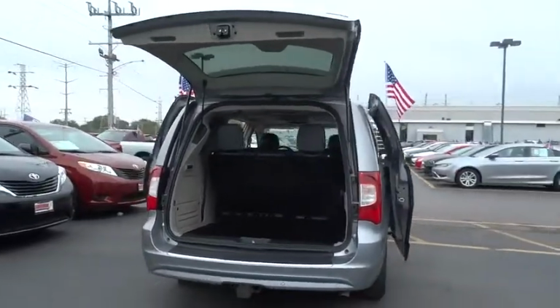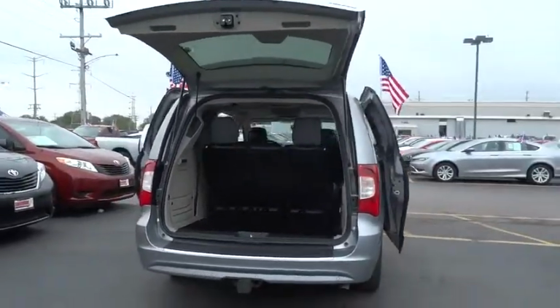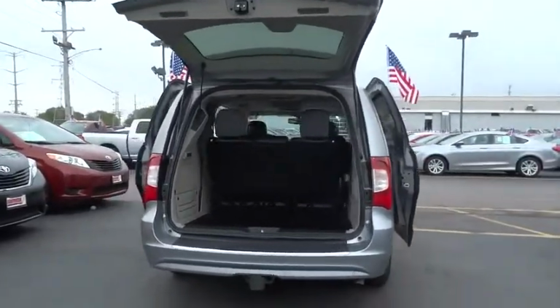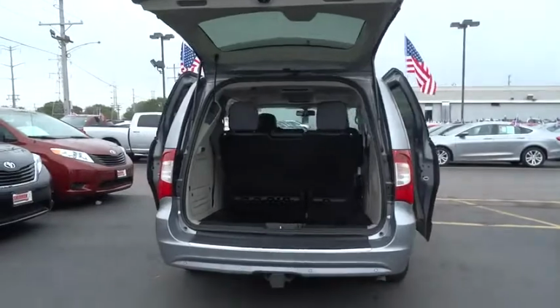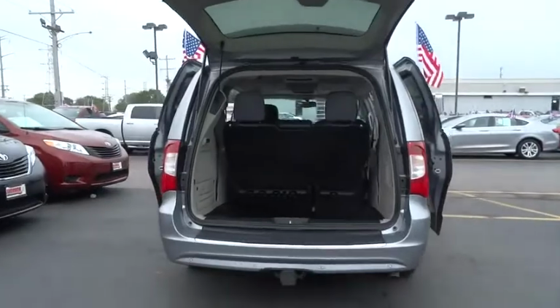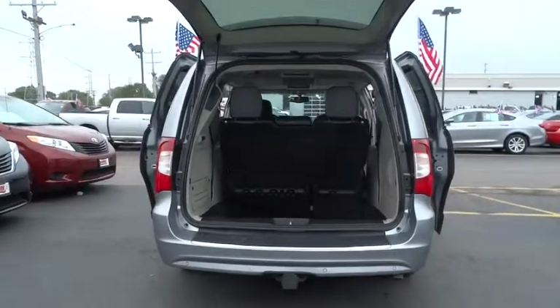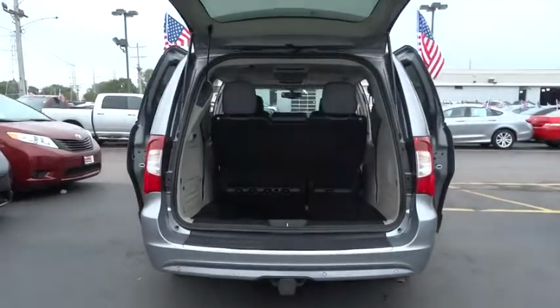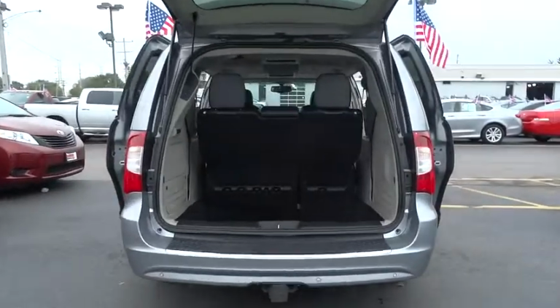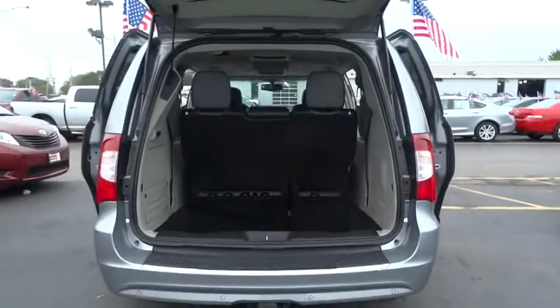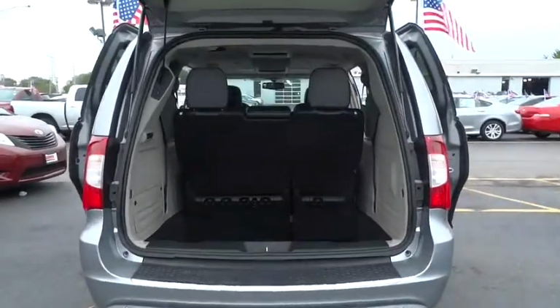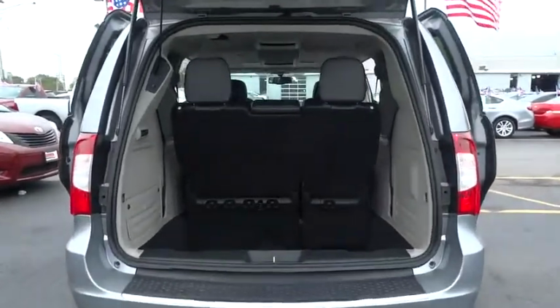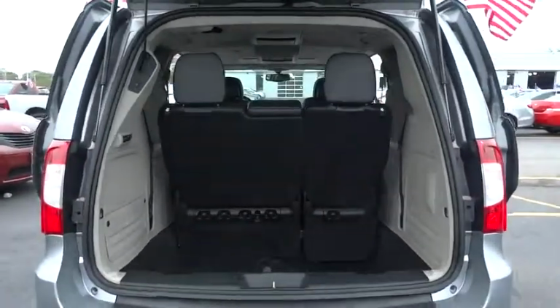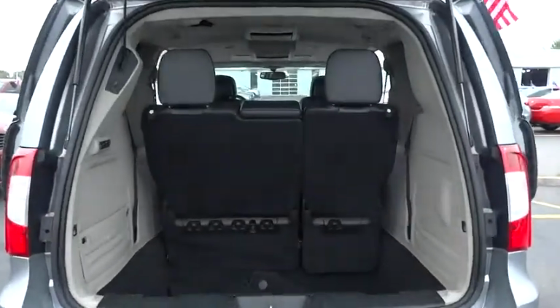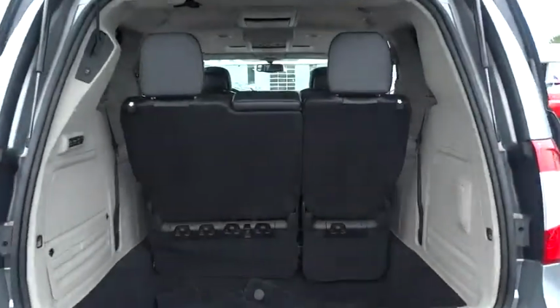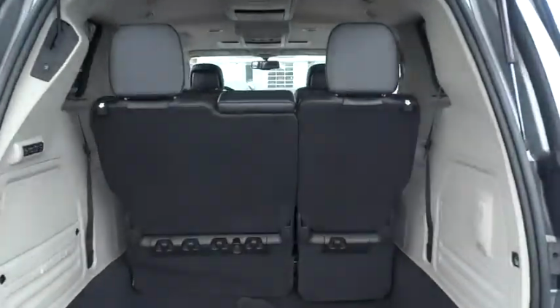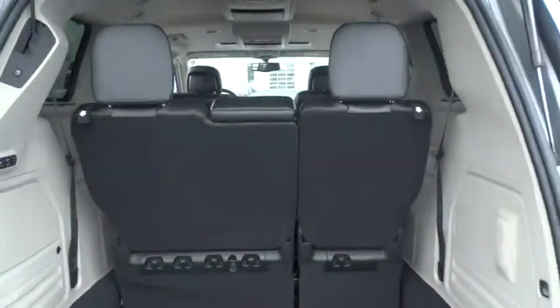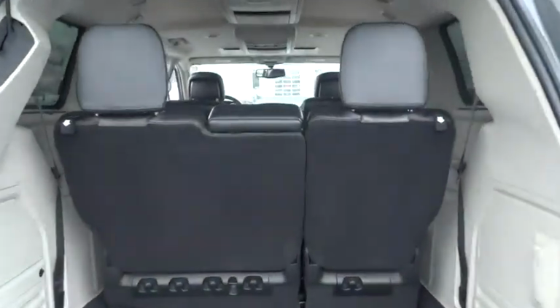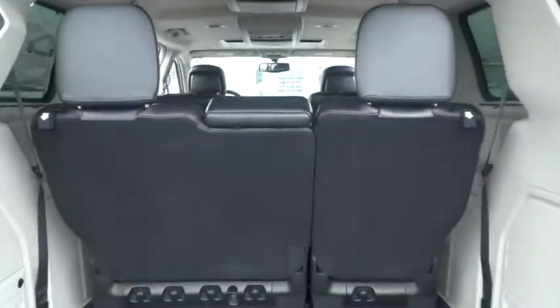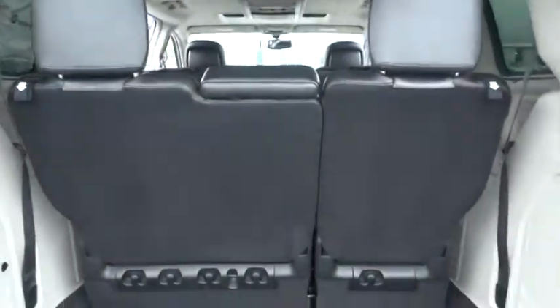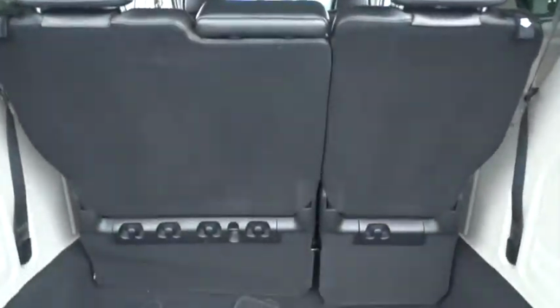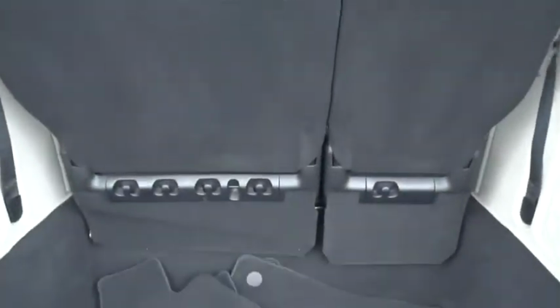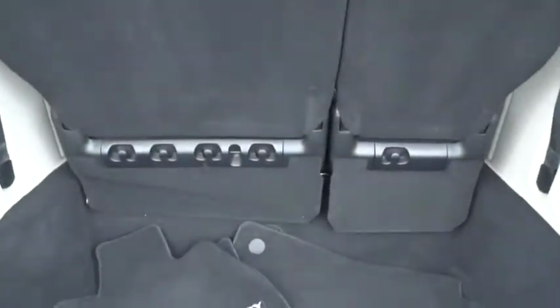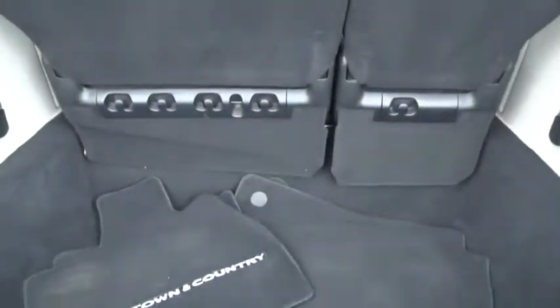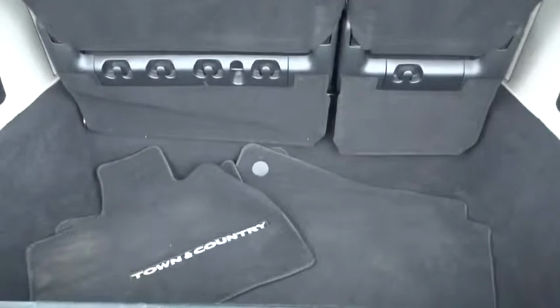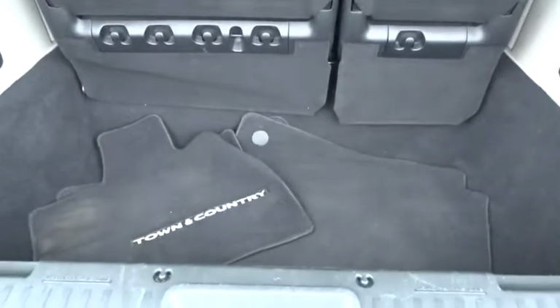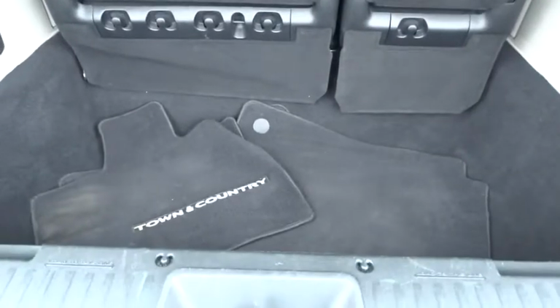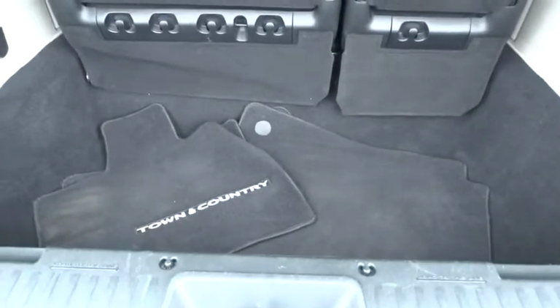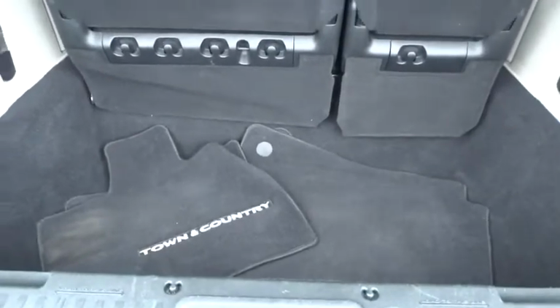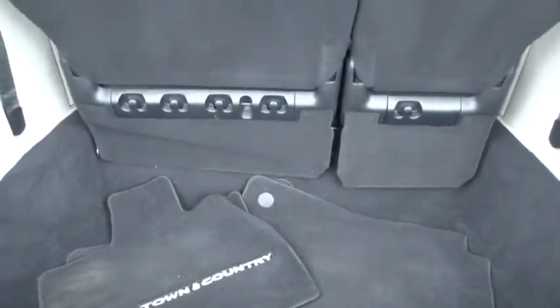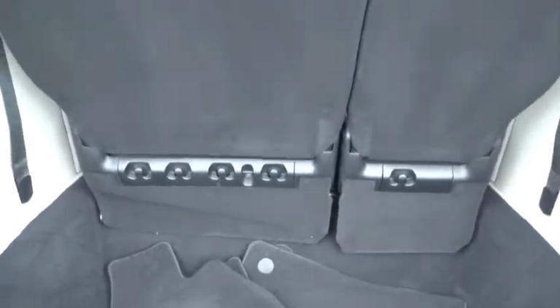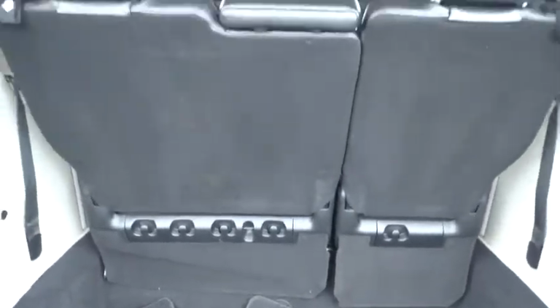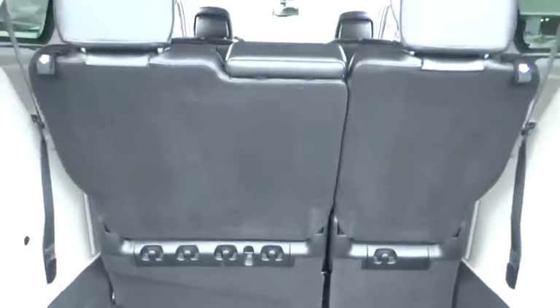Seat 7 comfortably and choose from Stow & Go Seating or the innovative Swivel & Go Seating. This vehicle has less than 60,000 miles.